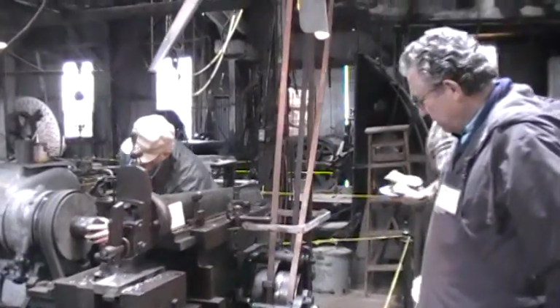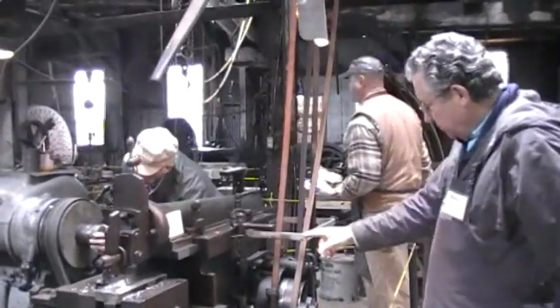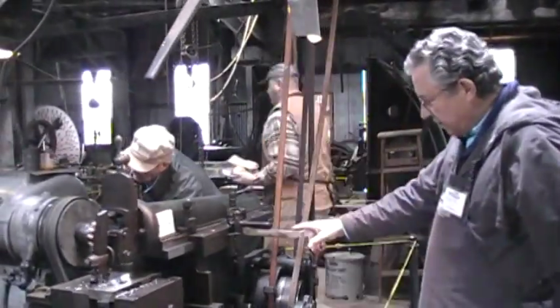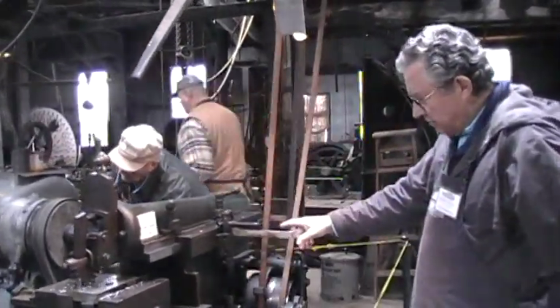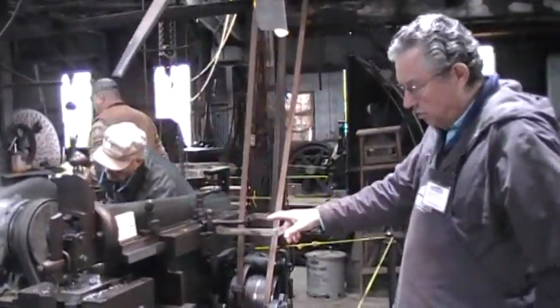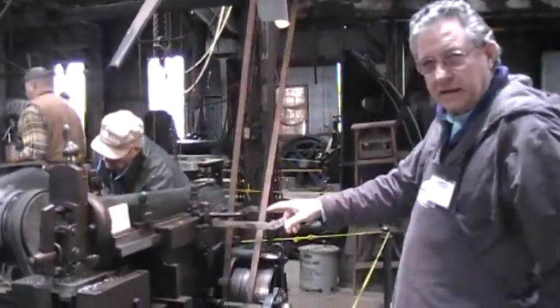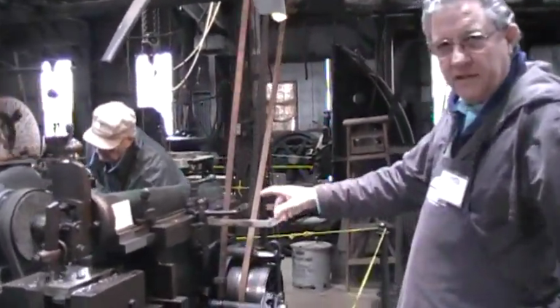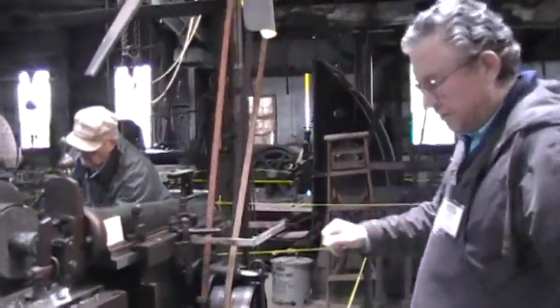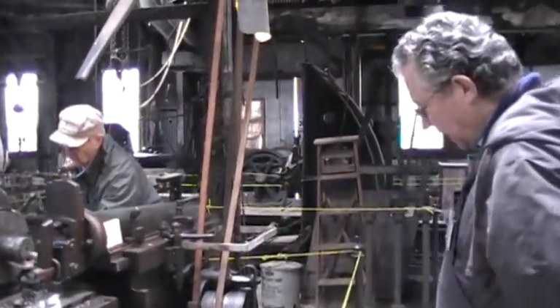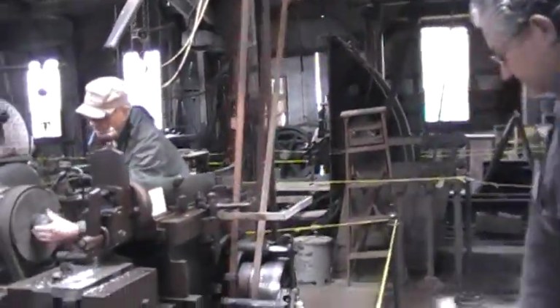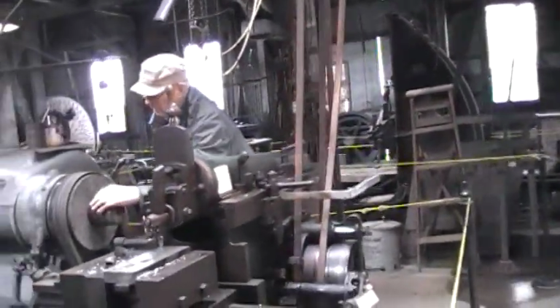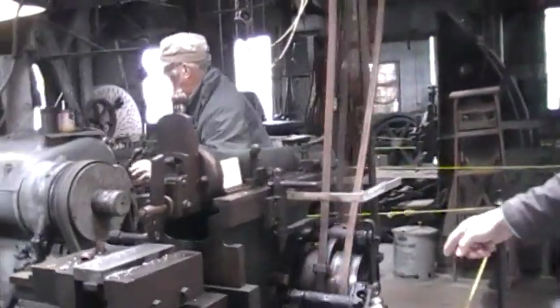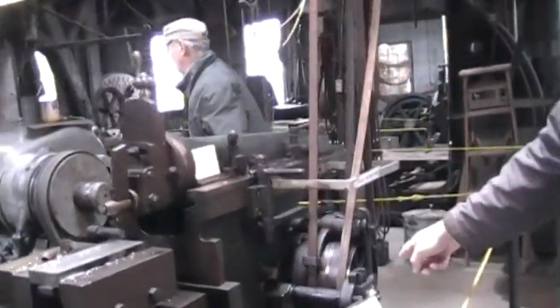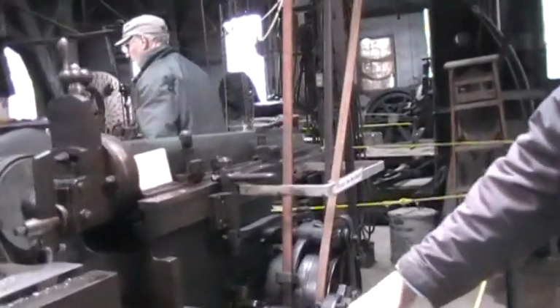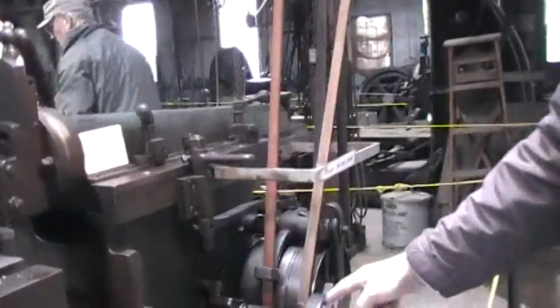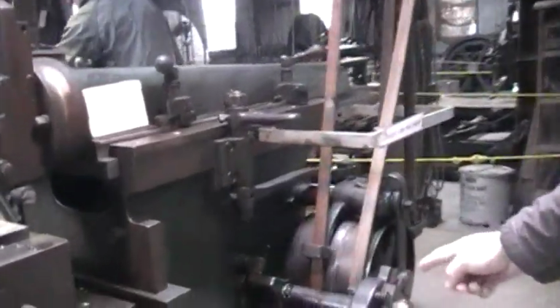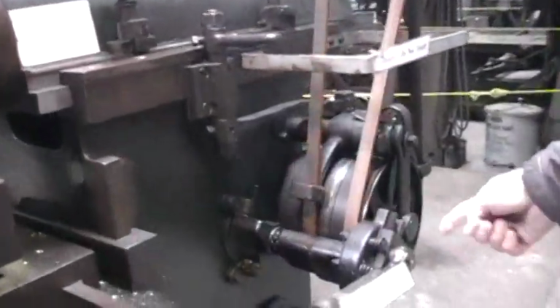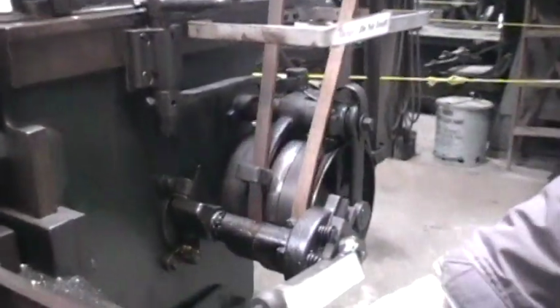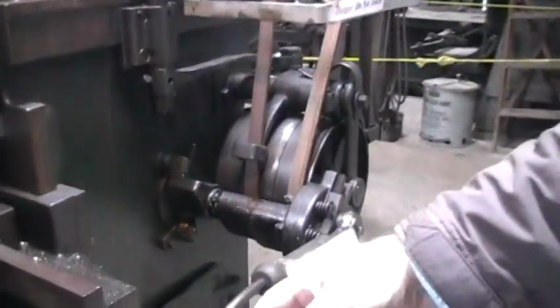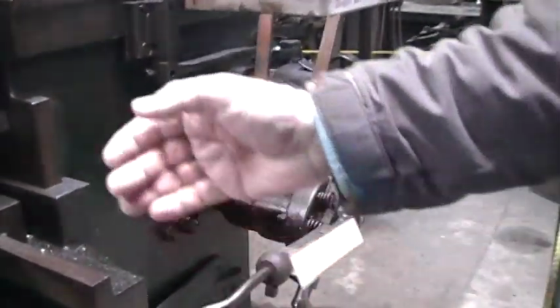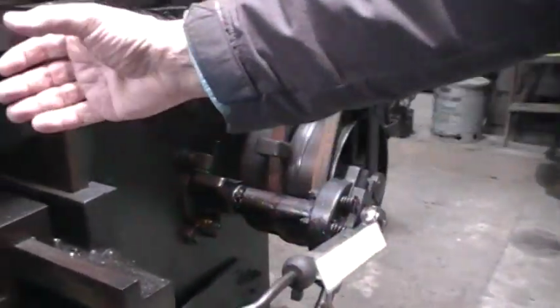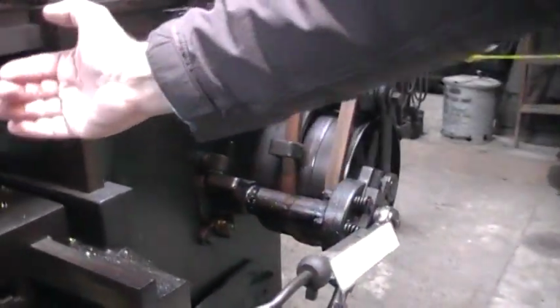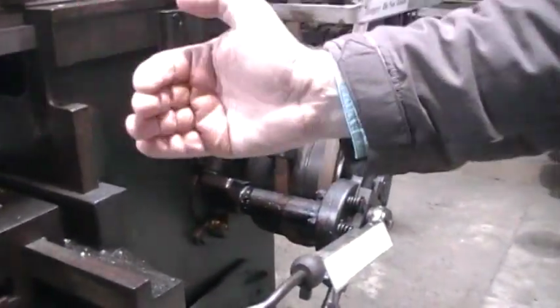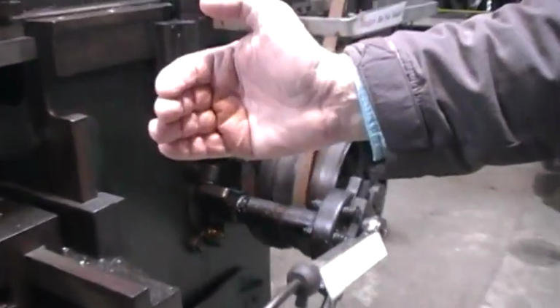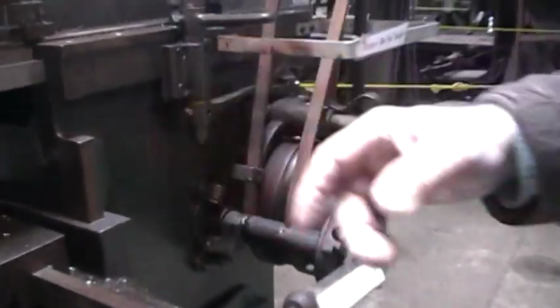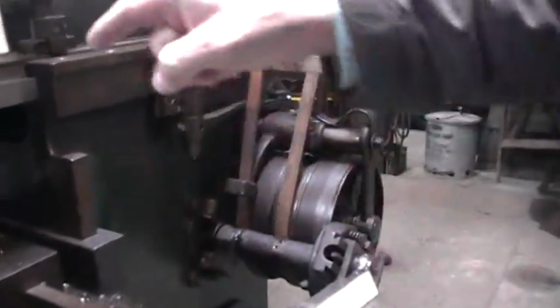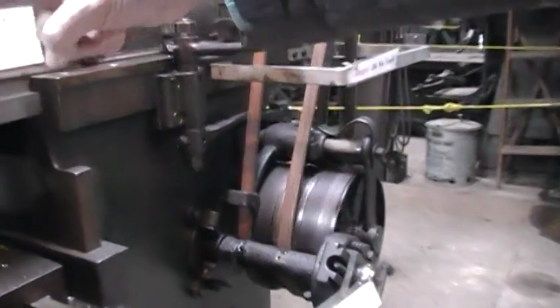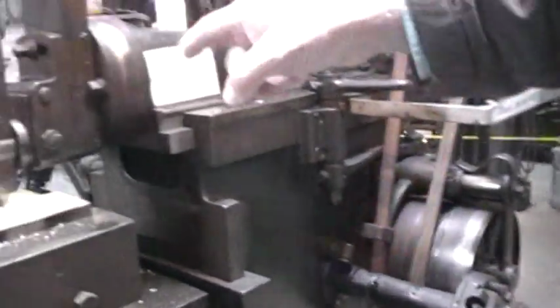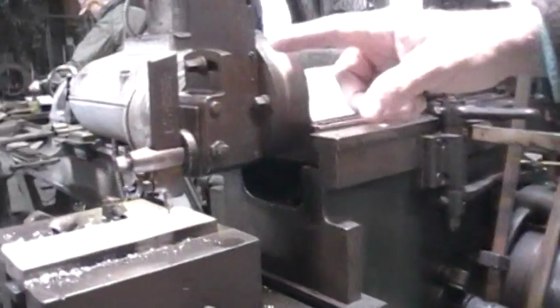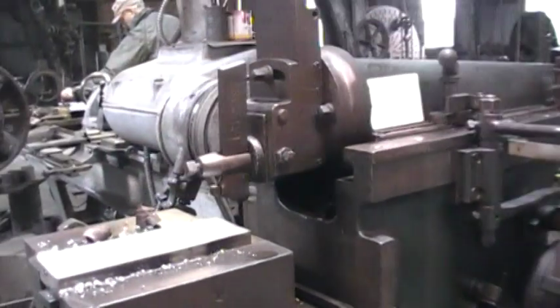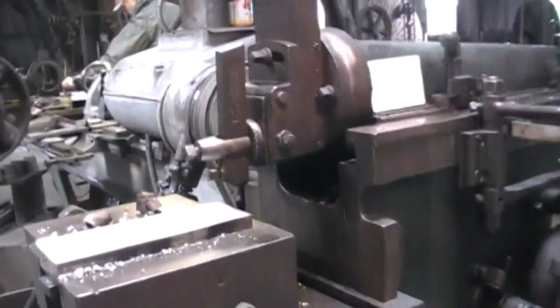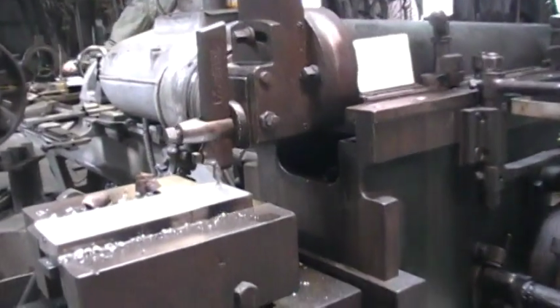It drives two racking pigeons inside. At the same time, this guy is advancing, which moves the material over, so it's able to keep making cuts.